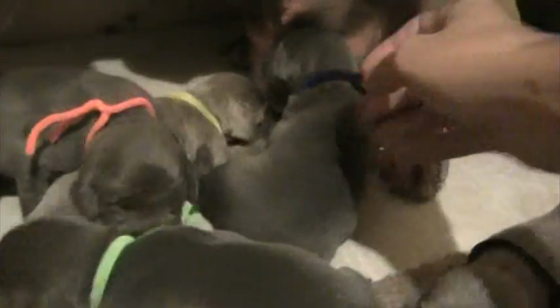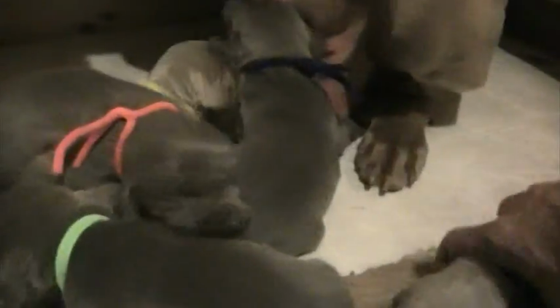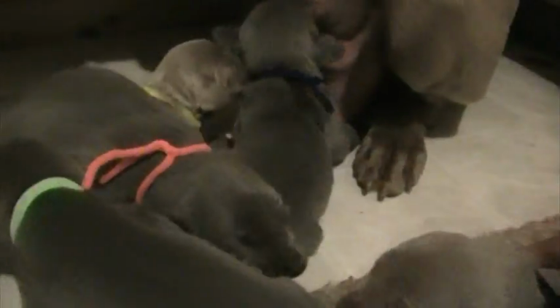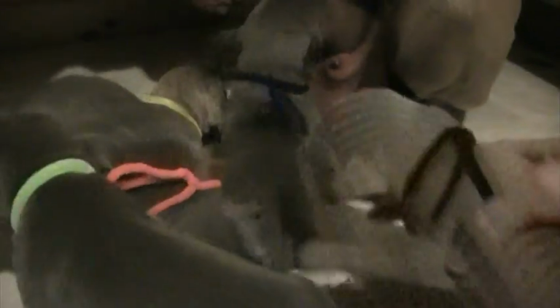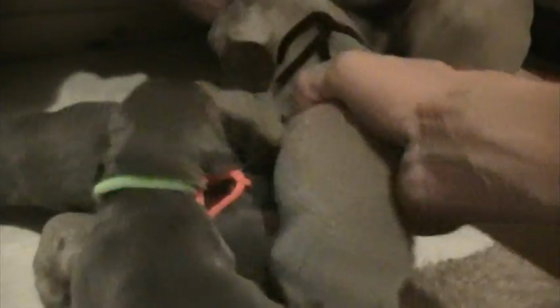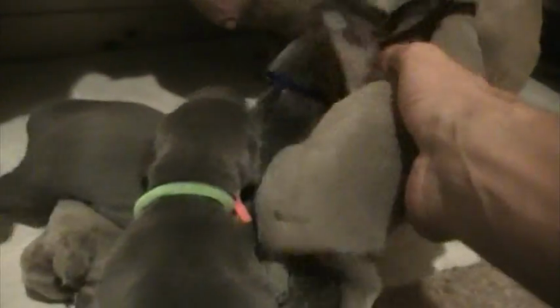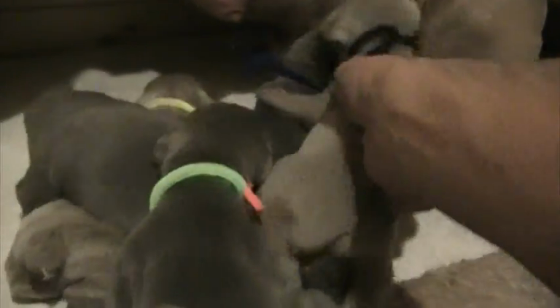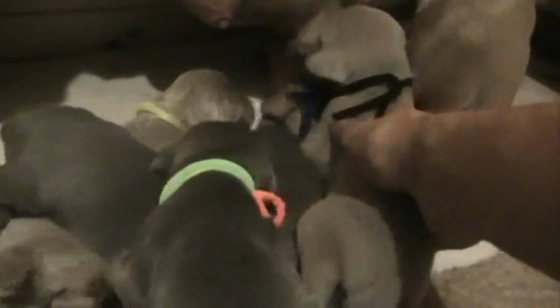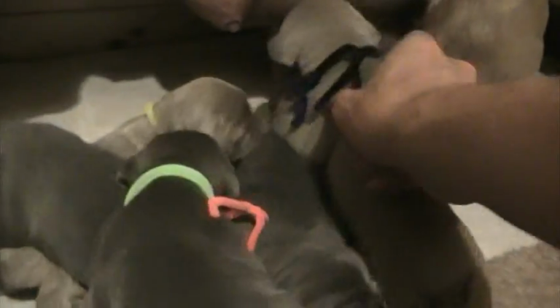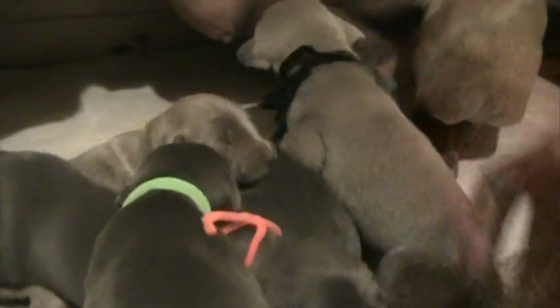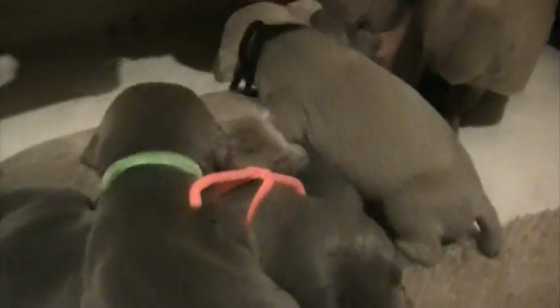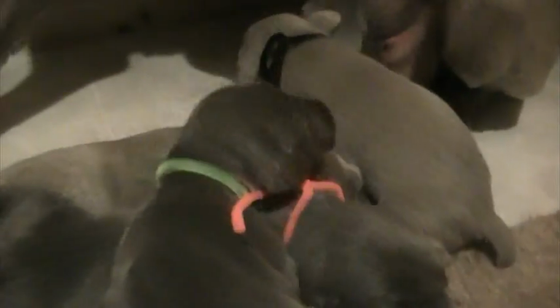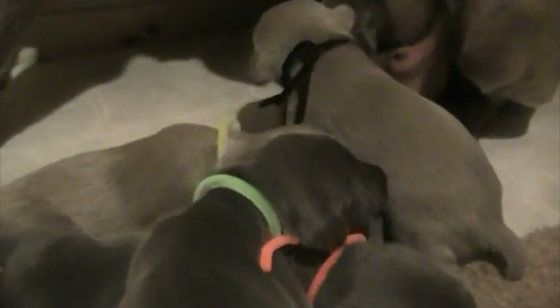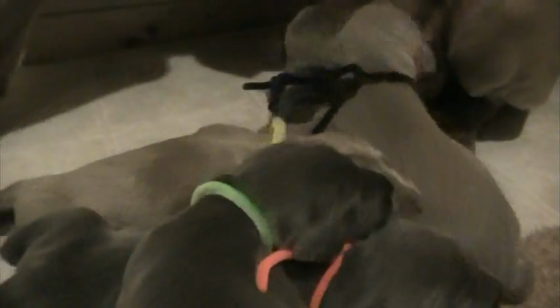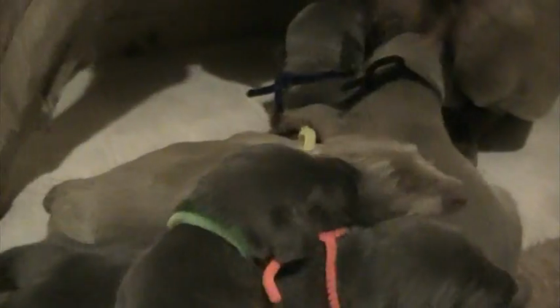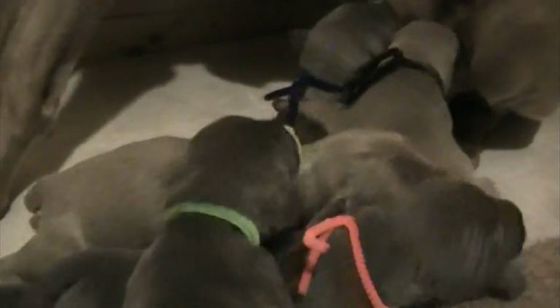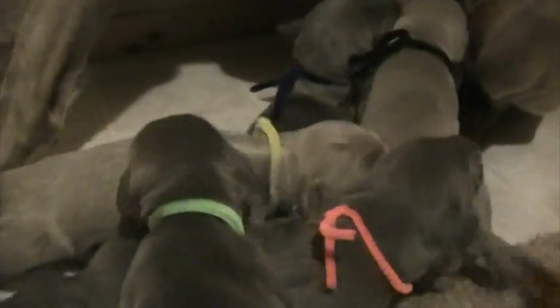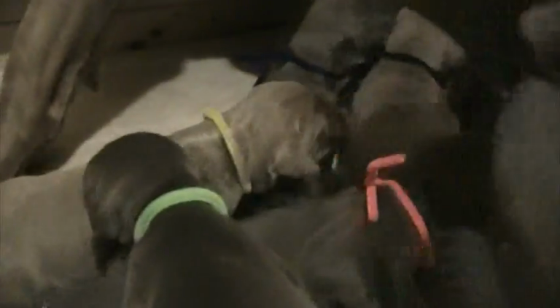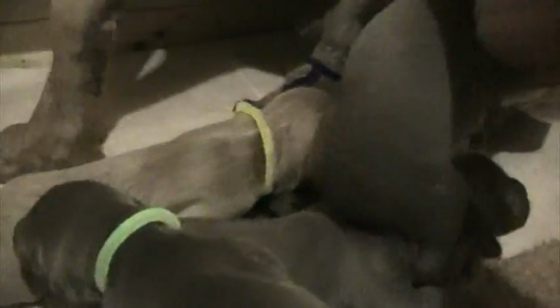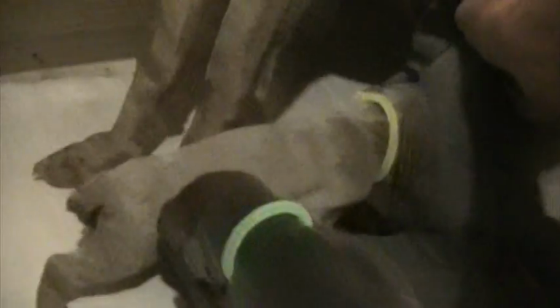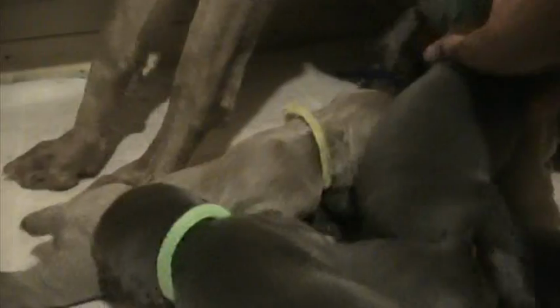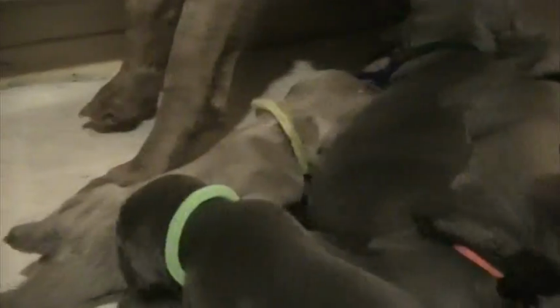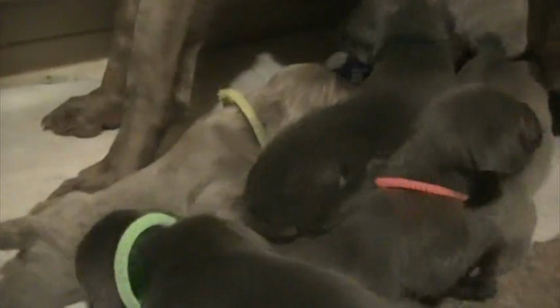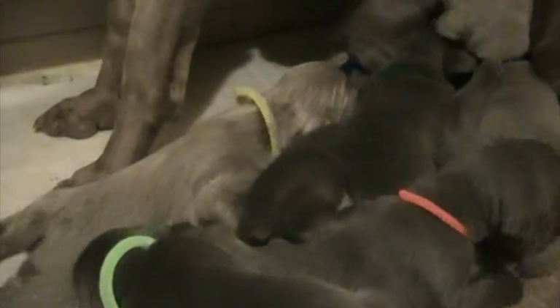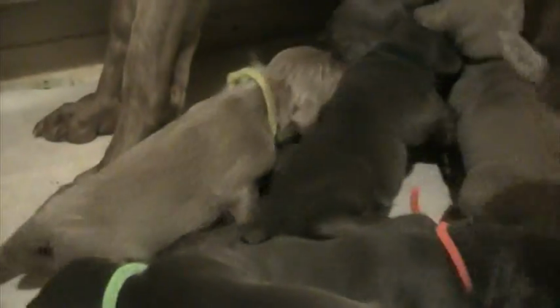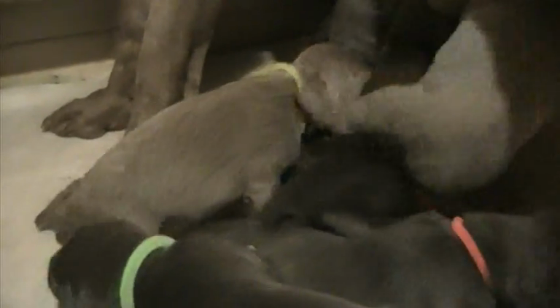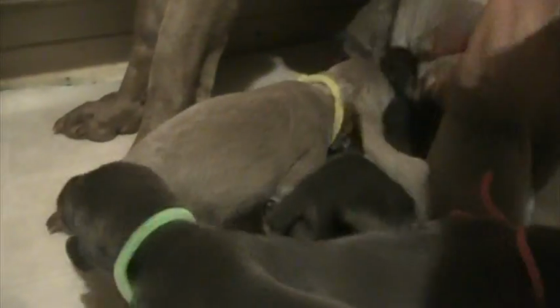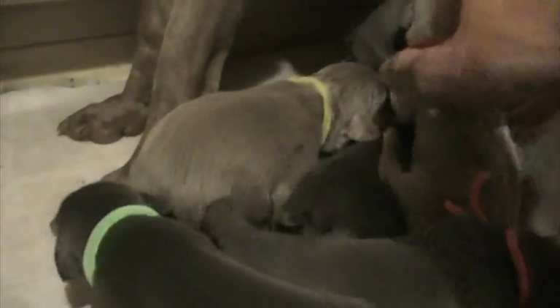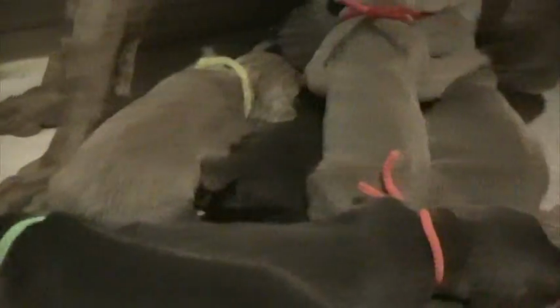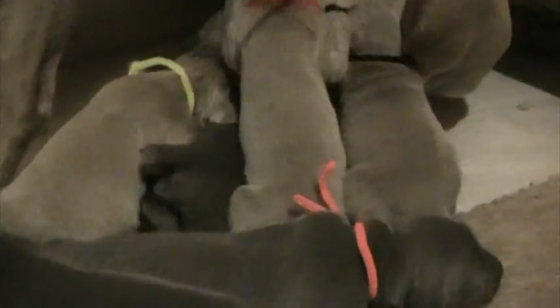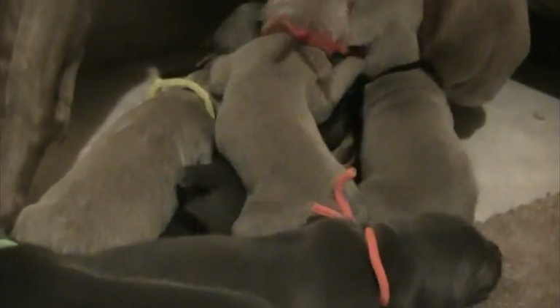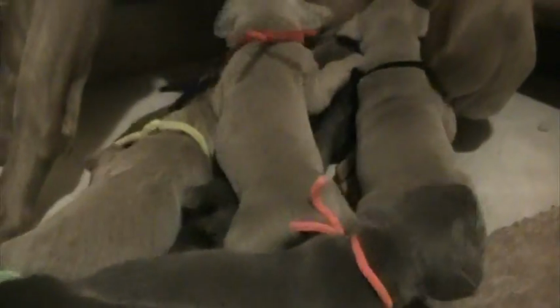We will have, as of right now, definitely two litters in the fall — early fall — and that's it. So get them while they last.